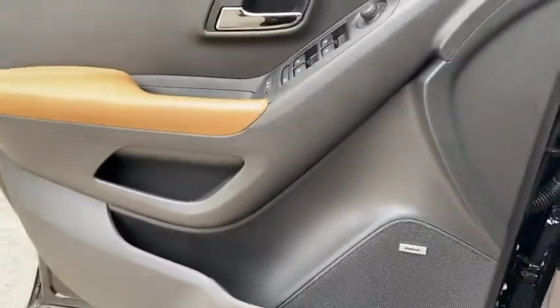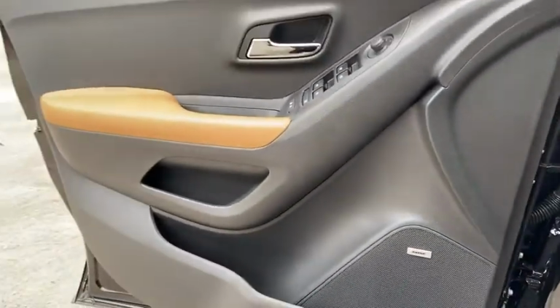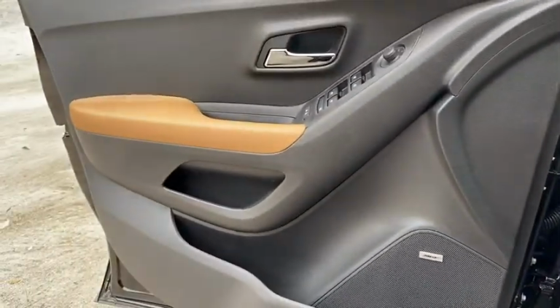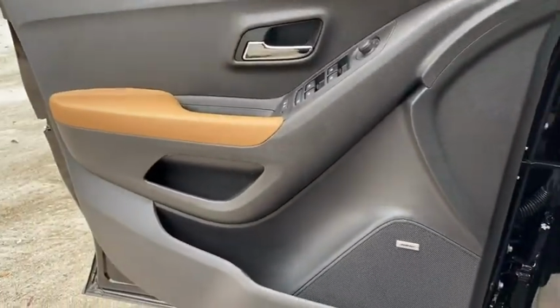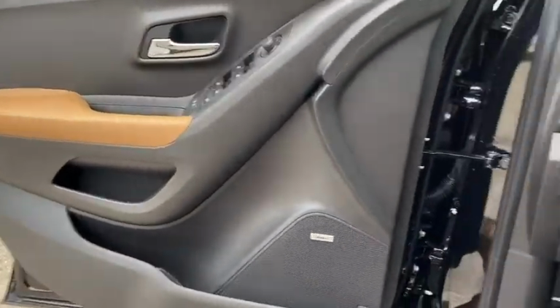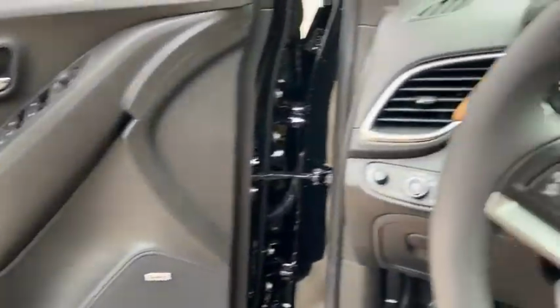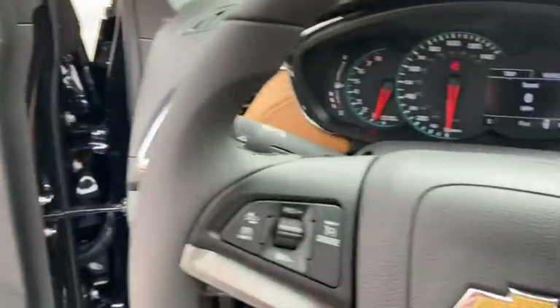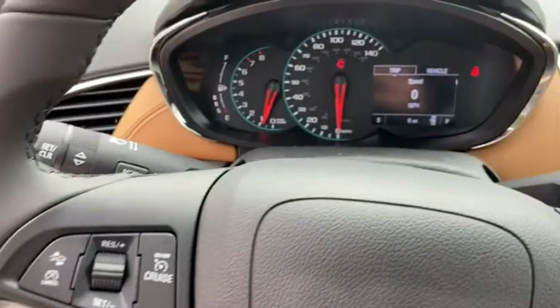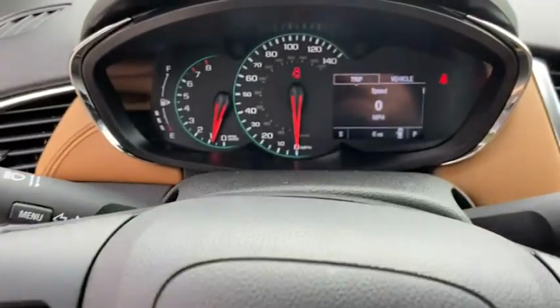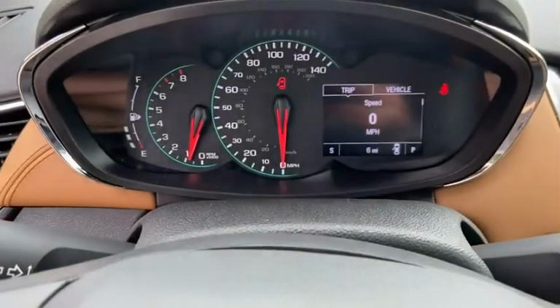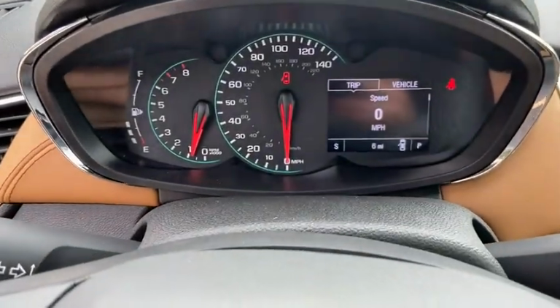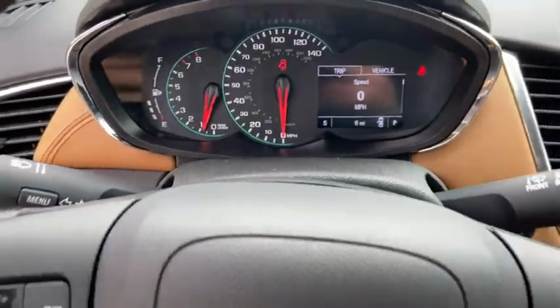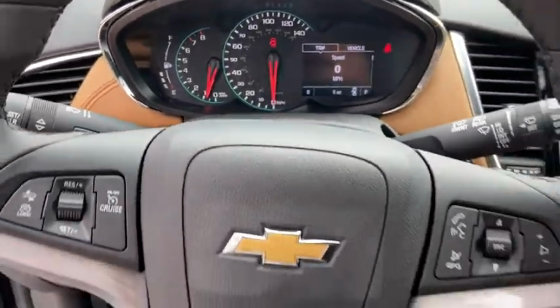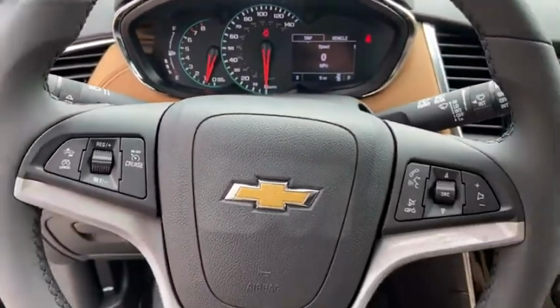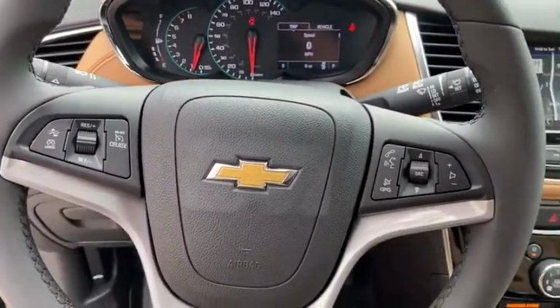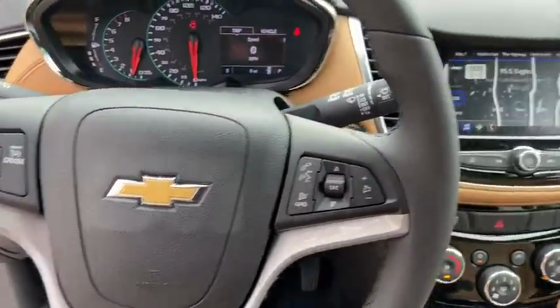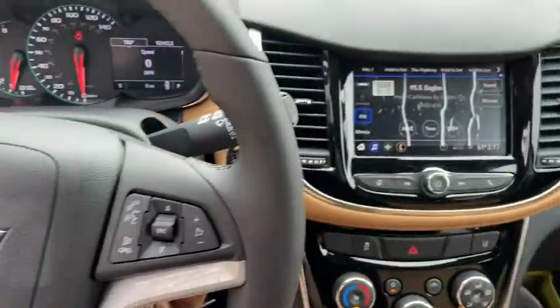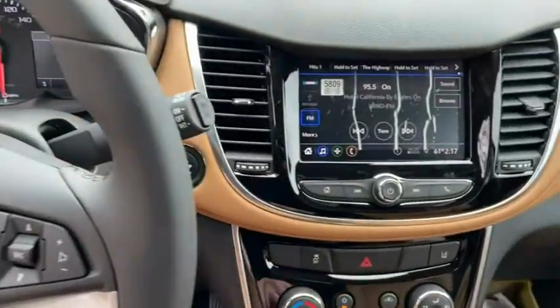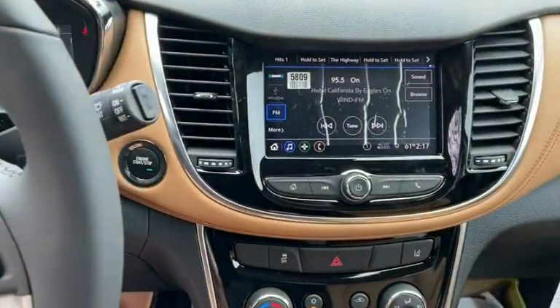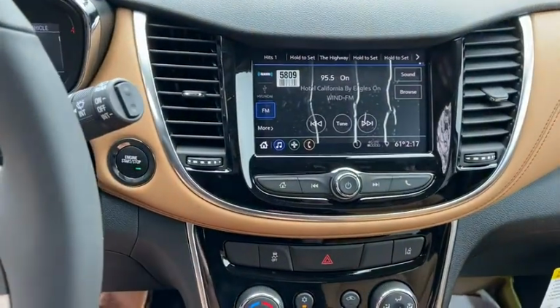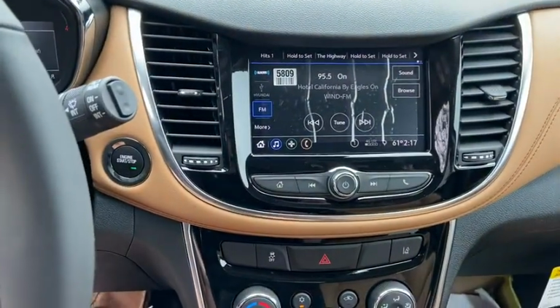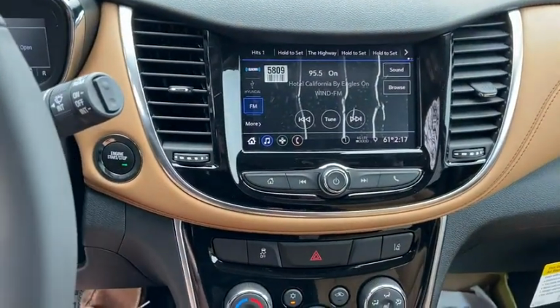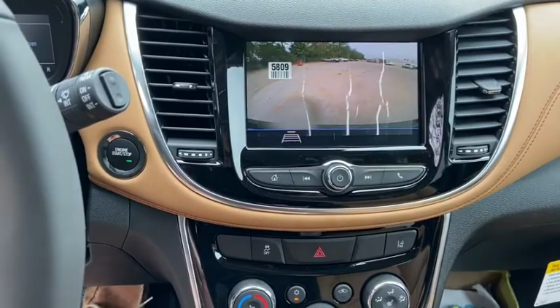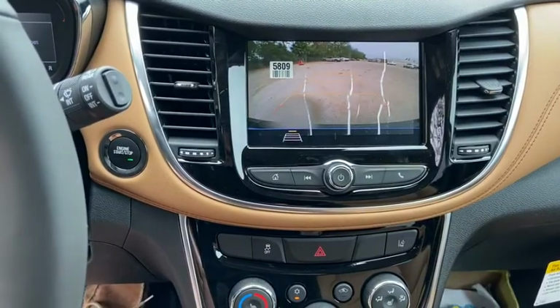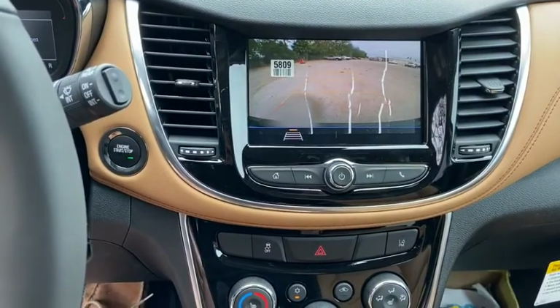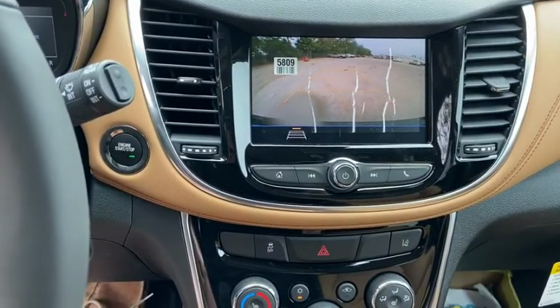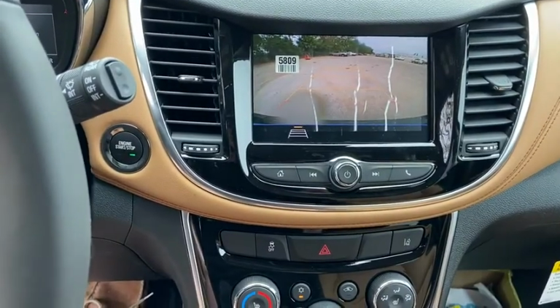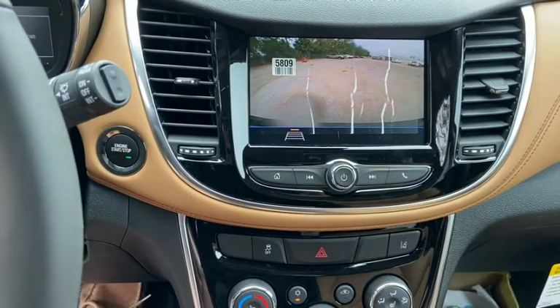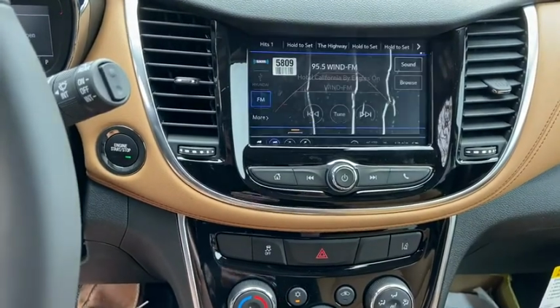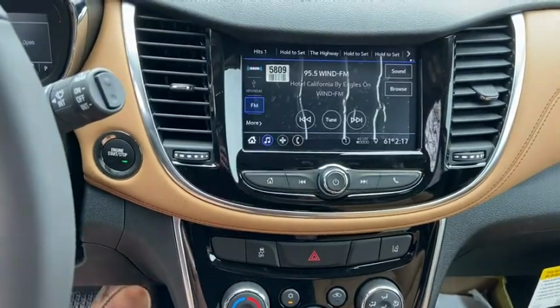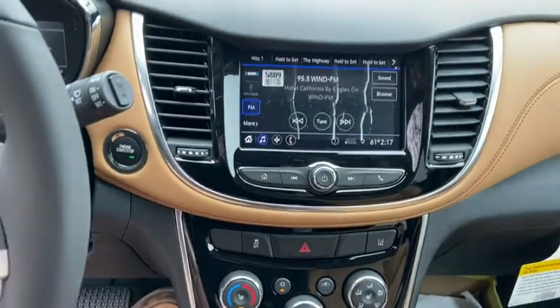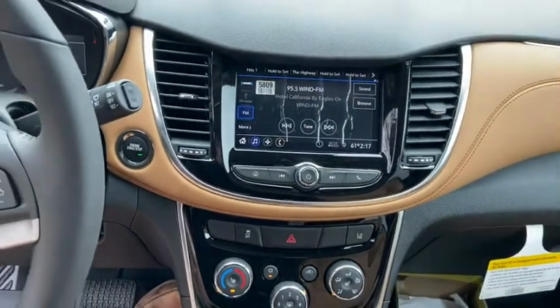Heated front driver and passenger seats, power windows, electronic stability control, brake assist, tachometer, power moonroof, remote keyless entry, panic alarm, power driver's seat.